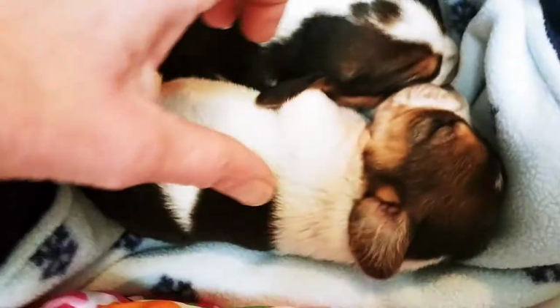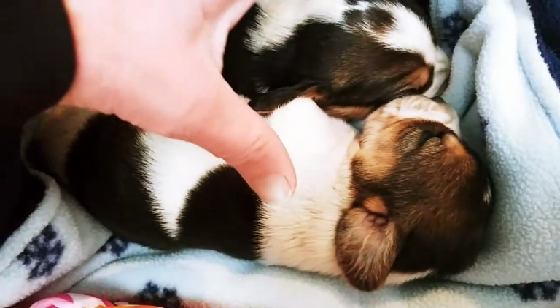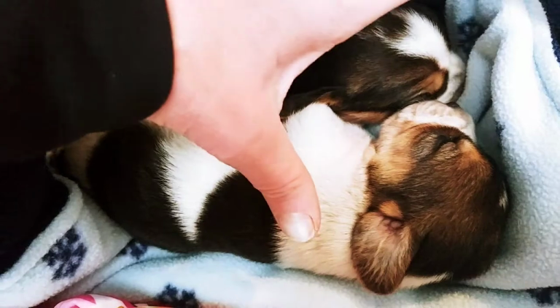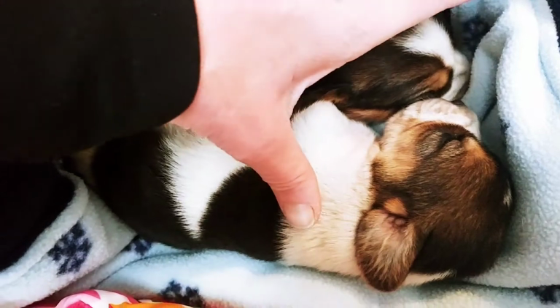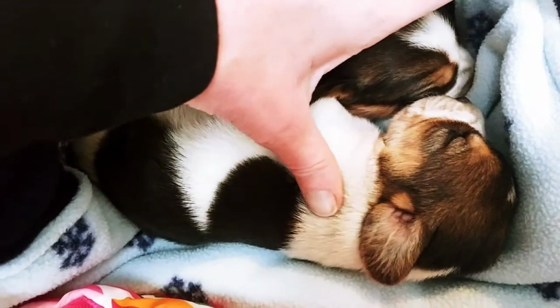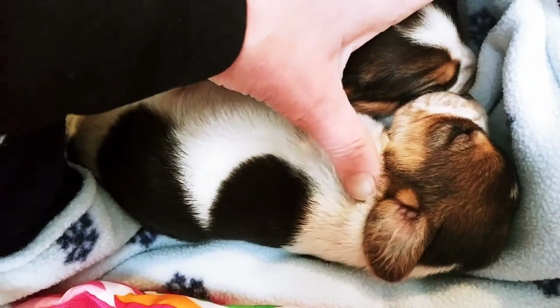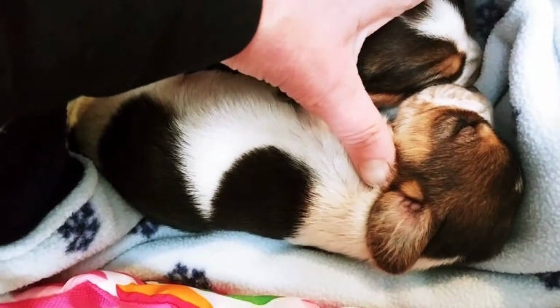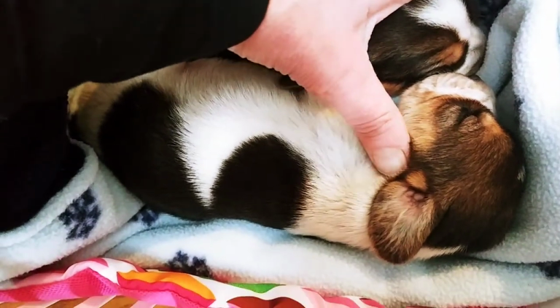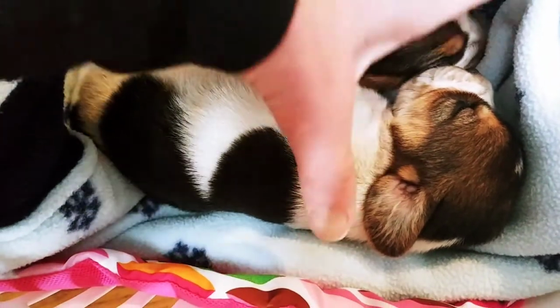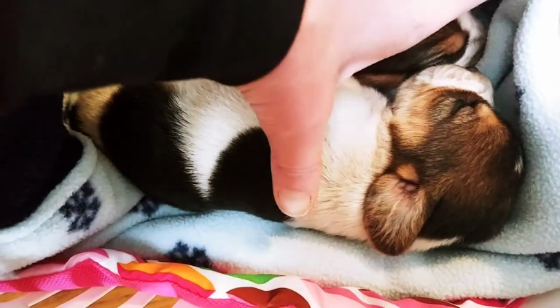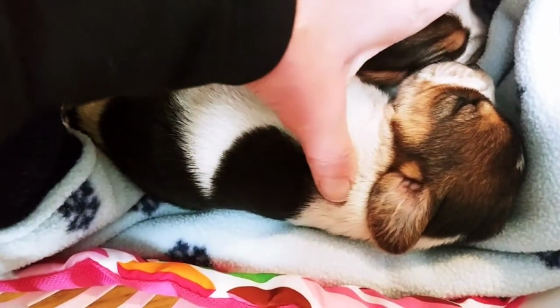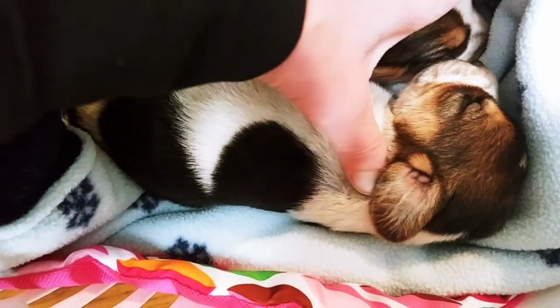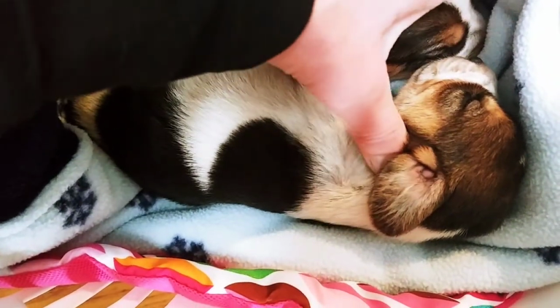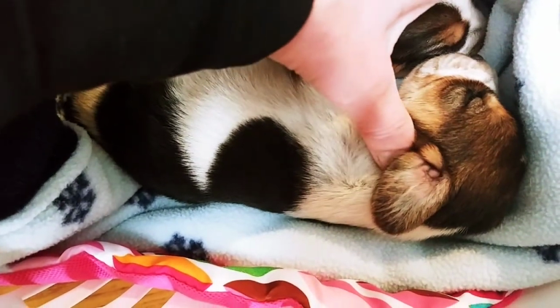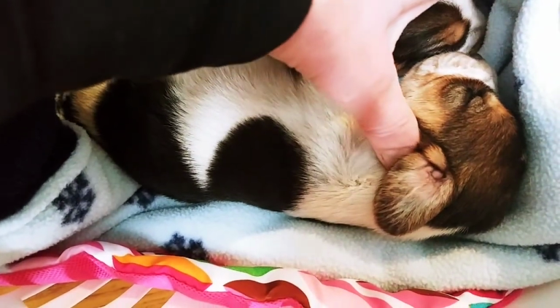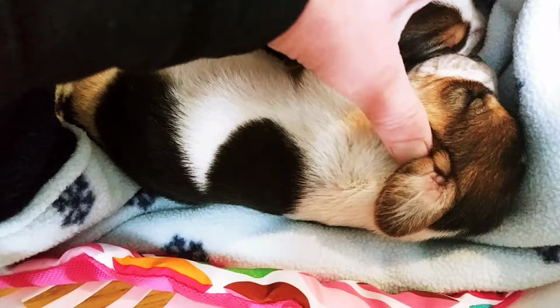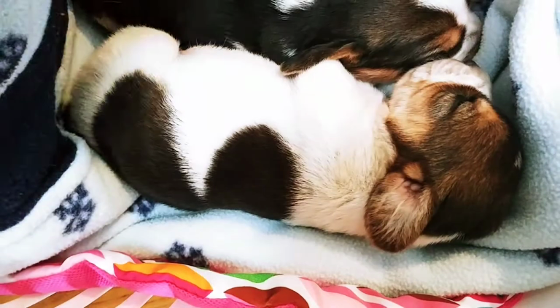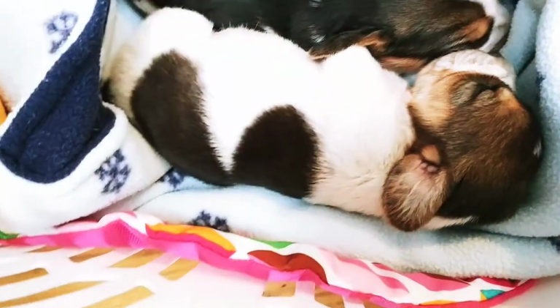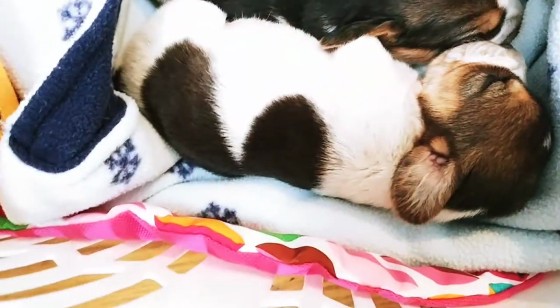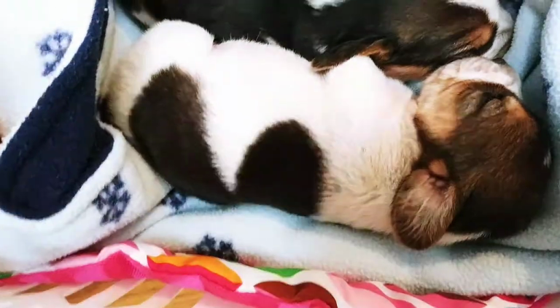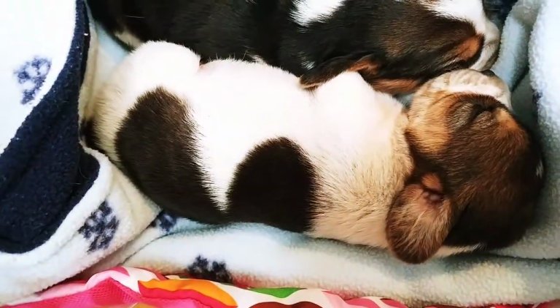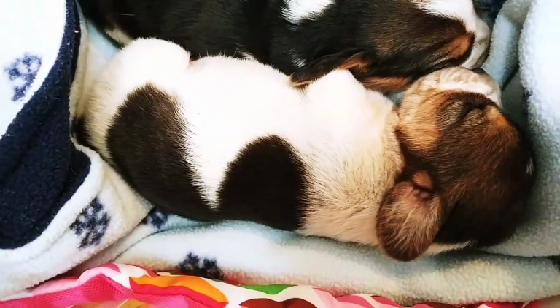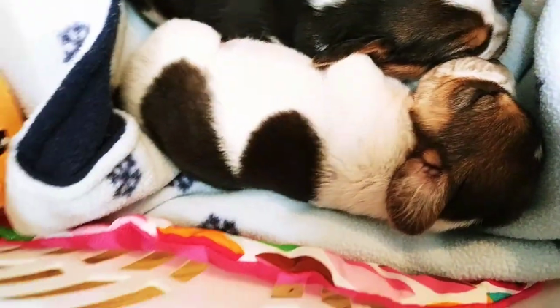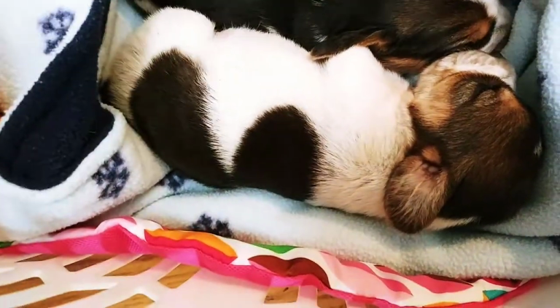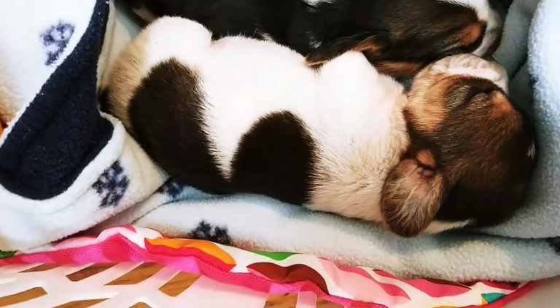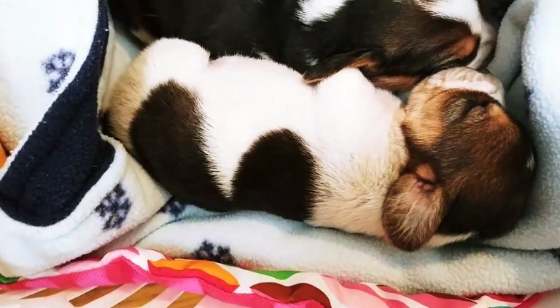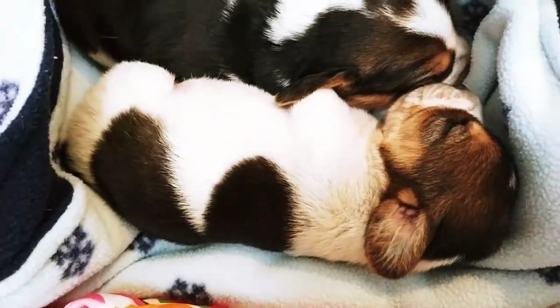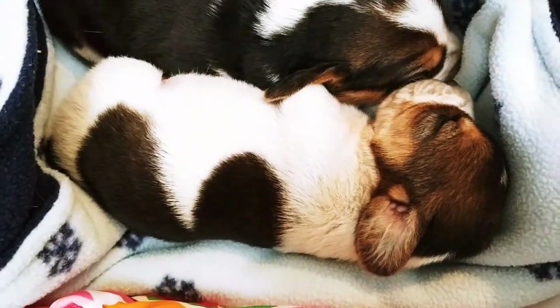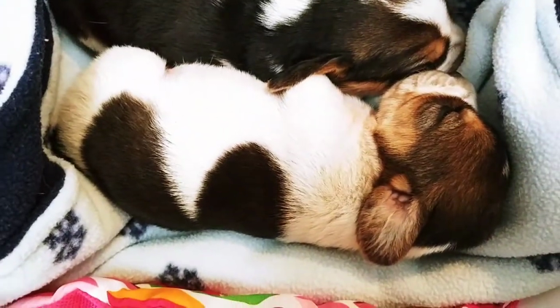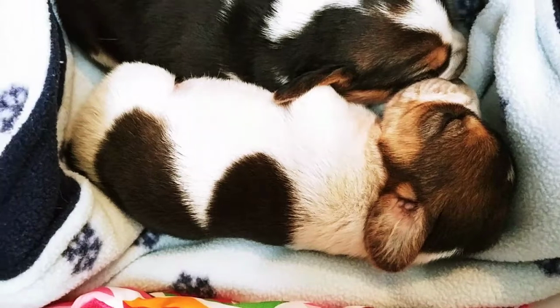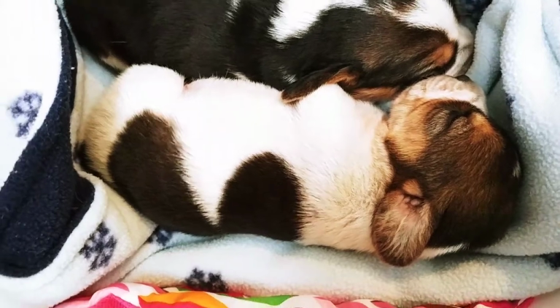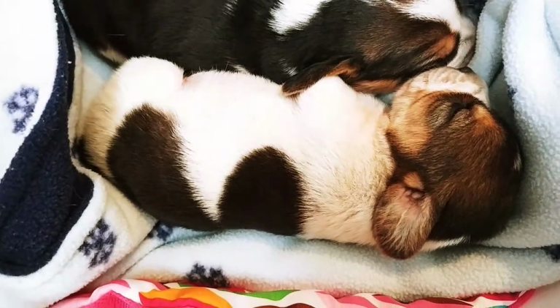And this one - might have some freckles, but we'll have to check on the back just to make sure. She looks like she's gonna be tri-color with freckles.